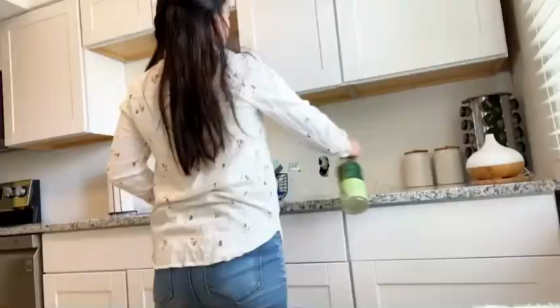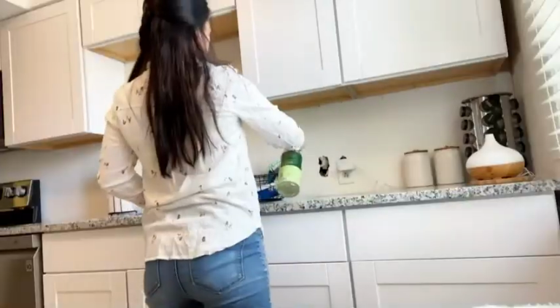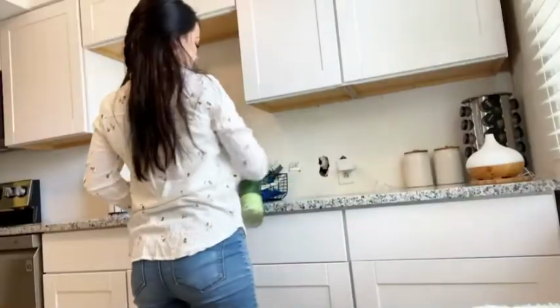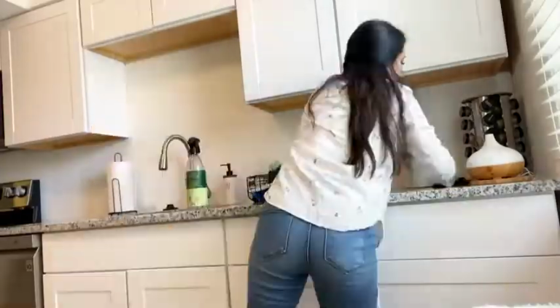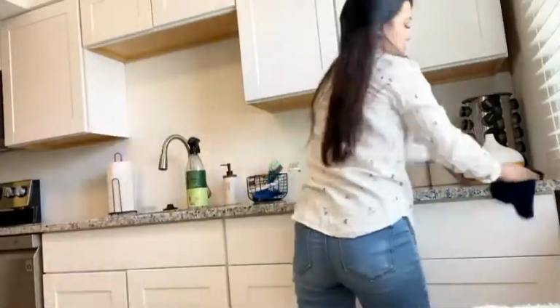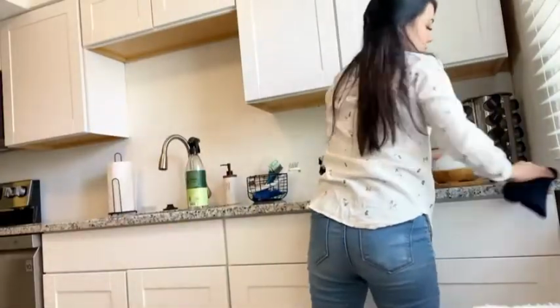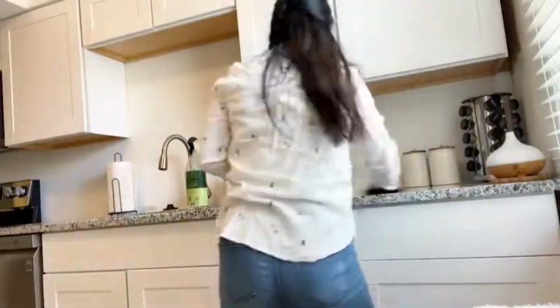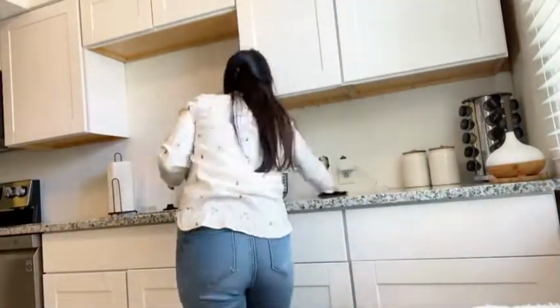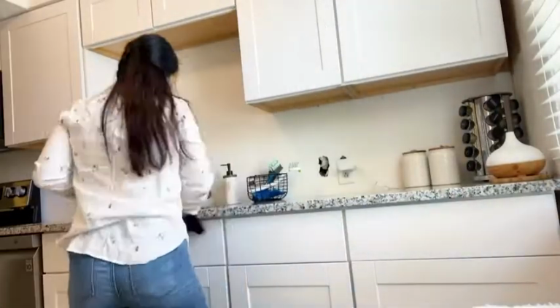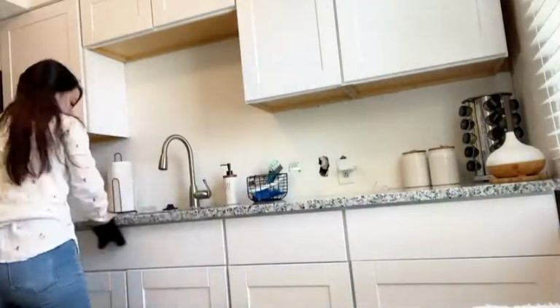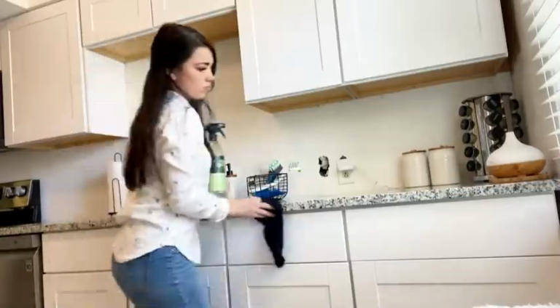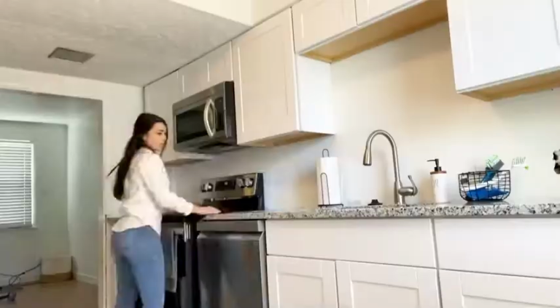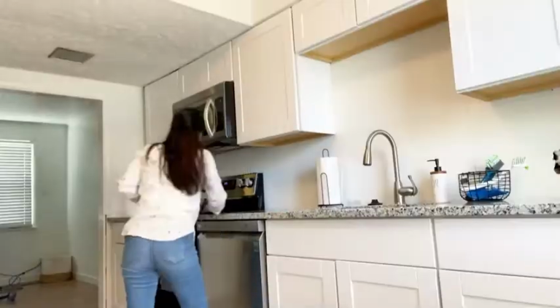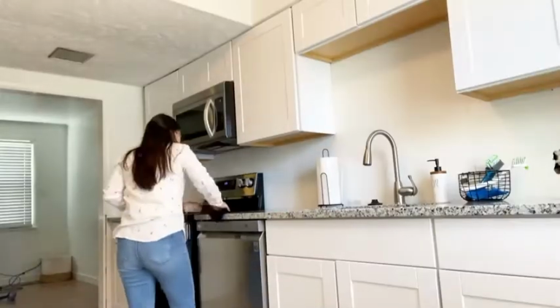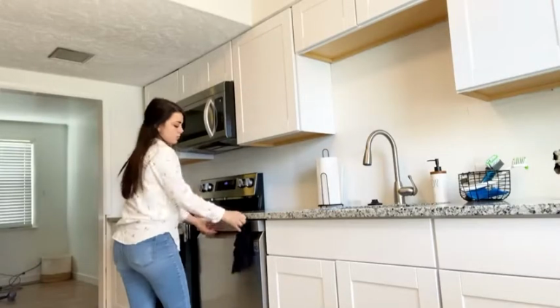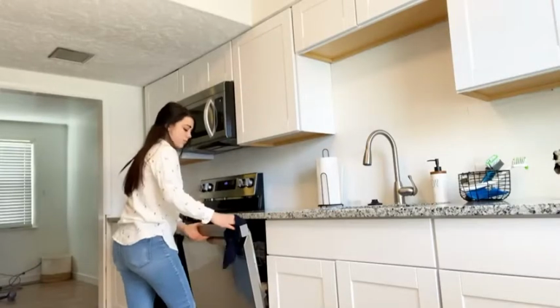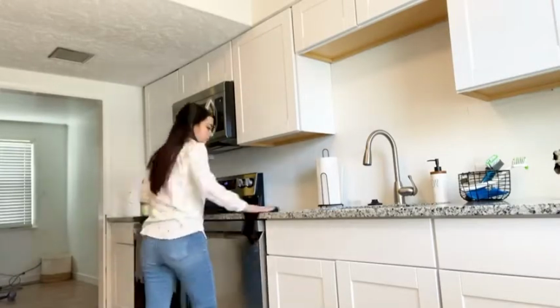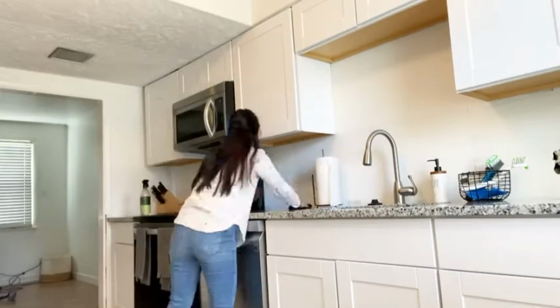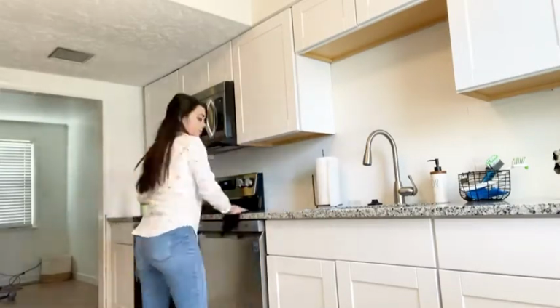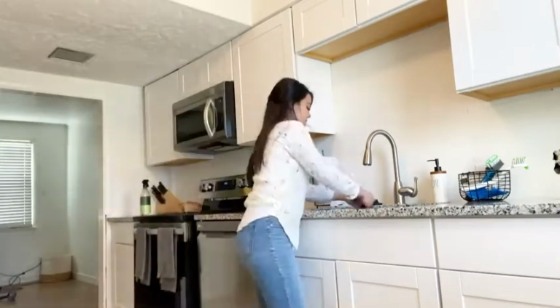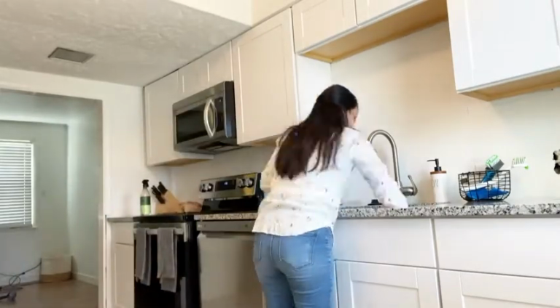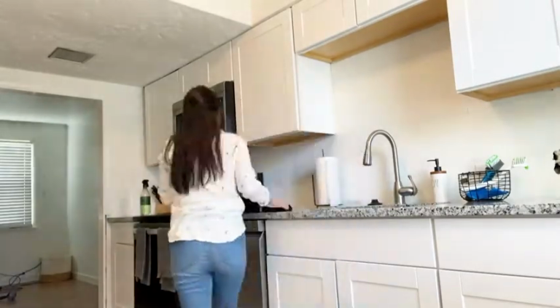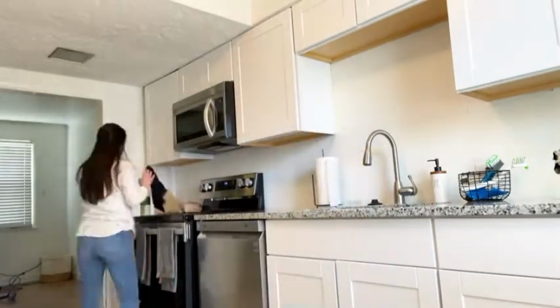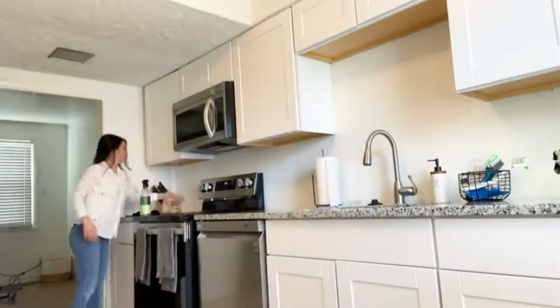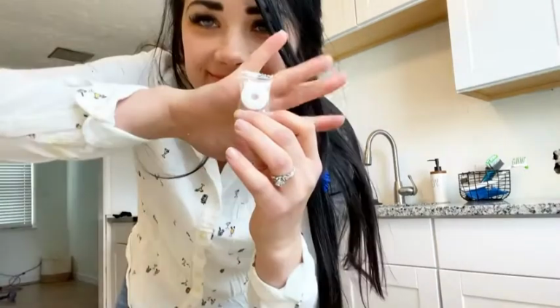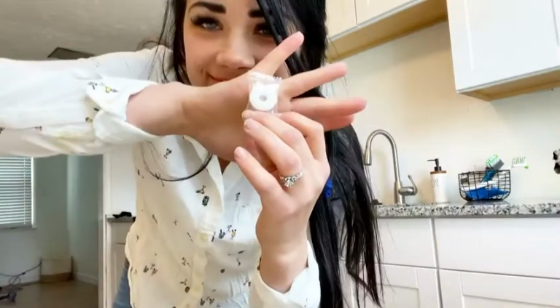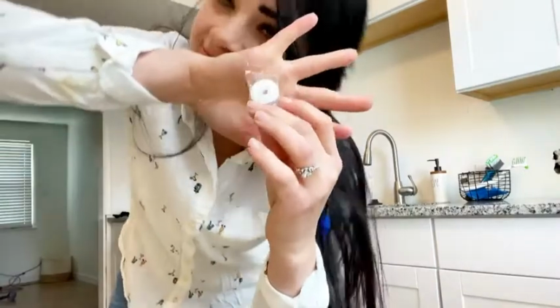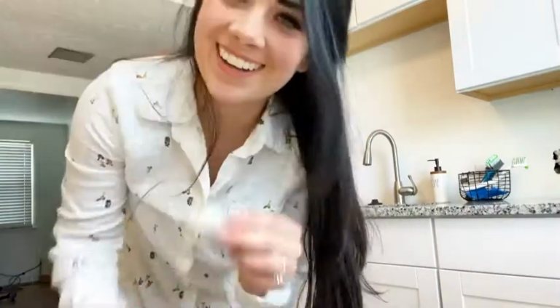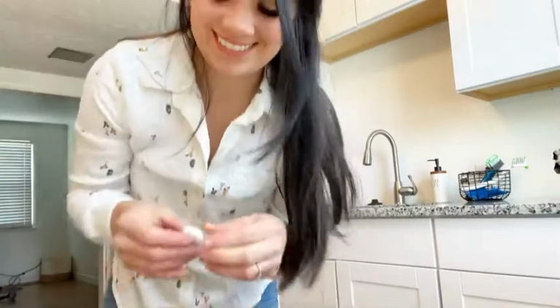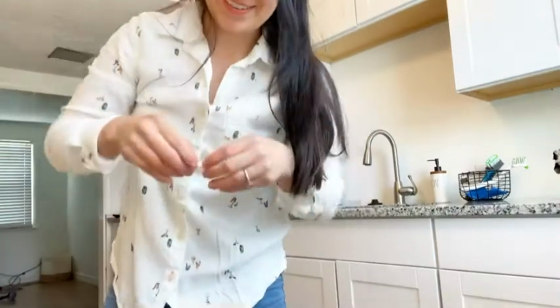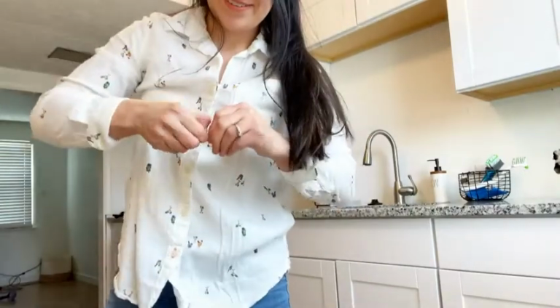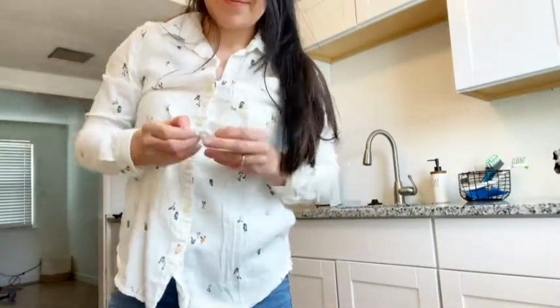Then I wipe it down with a rag. I'm a firm believer of cleaning all around the sink, moving things around, because if you don't, you collect food and dust and that can make your kitchen smell worse. Quick little intermission — I needed a mint to help me with my nausea.